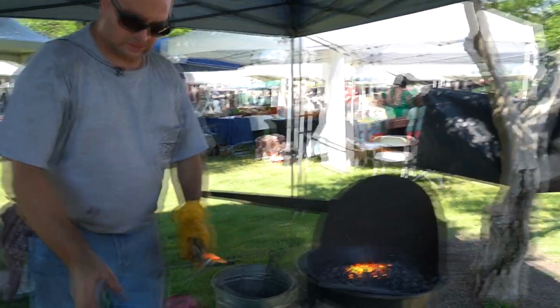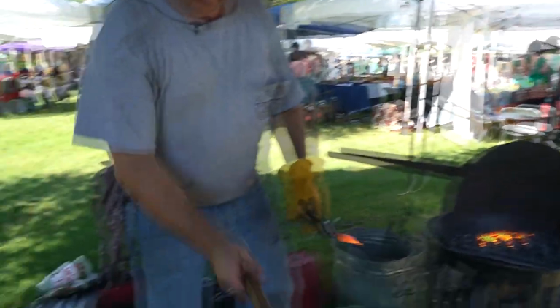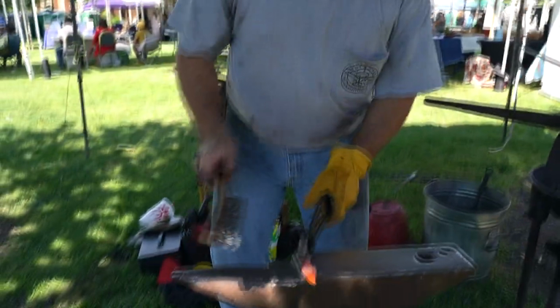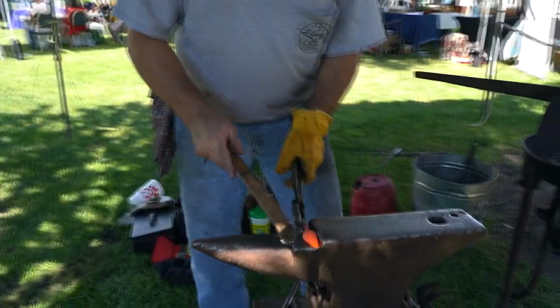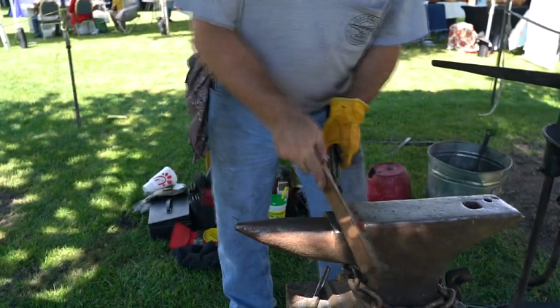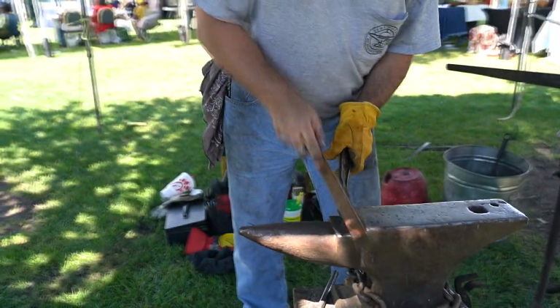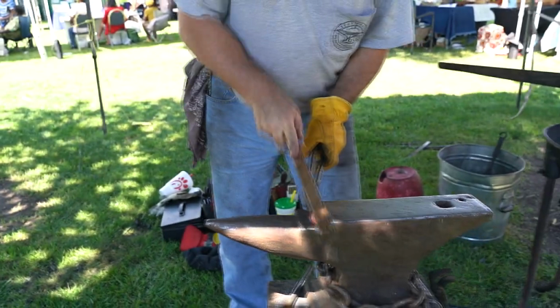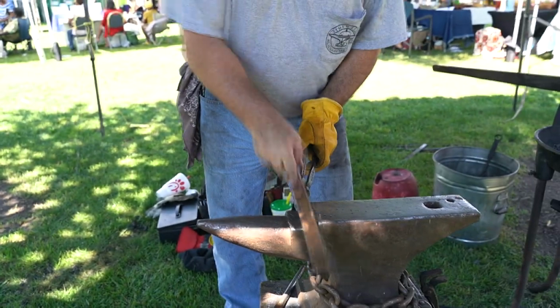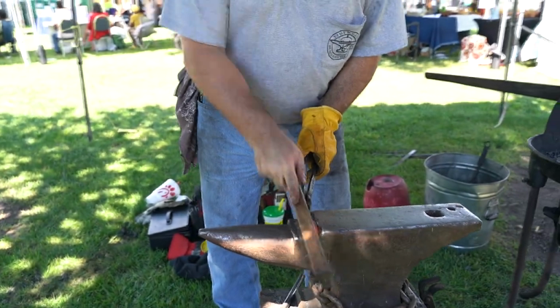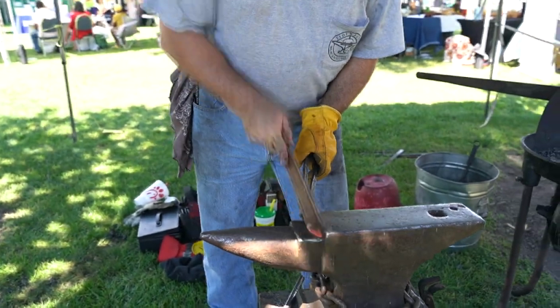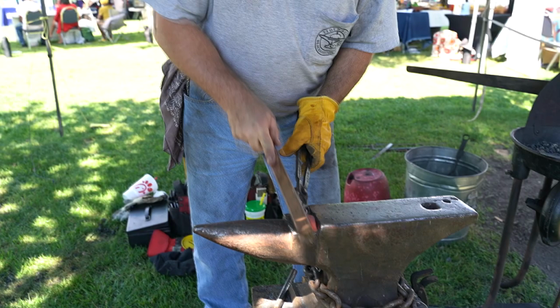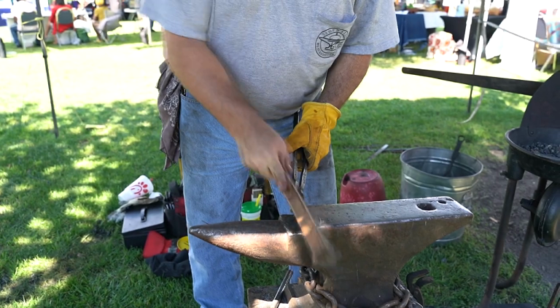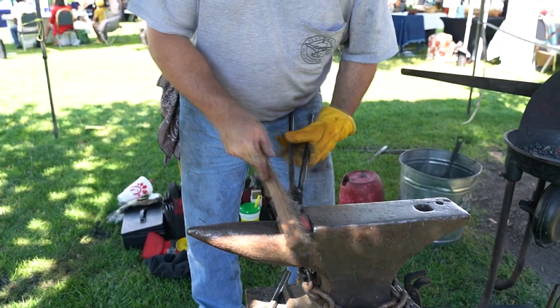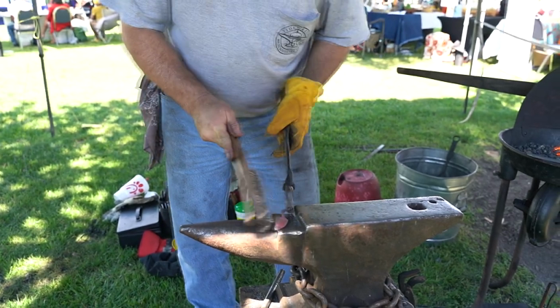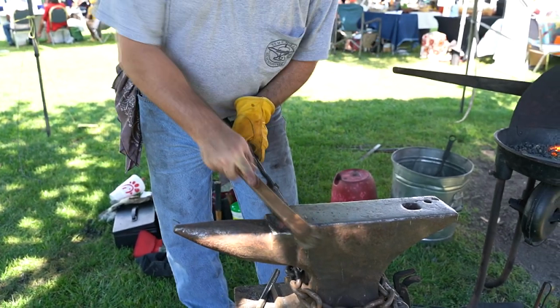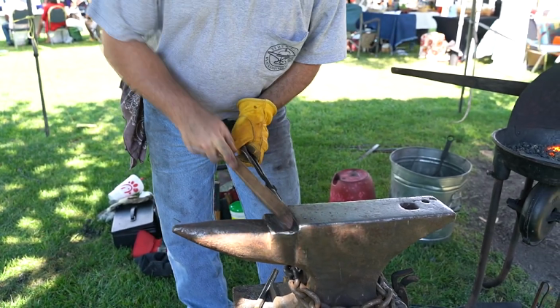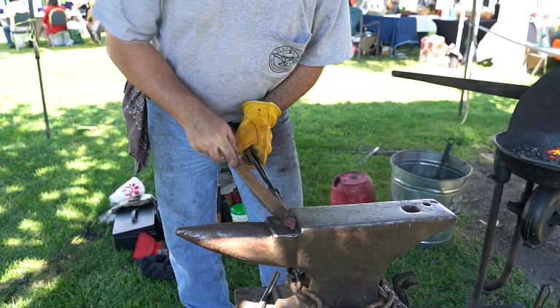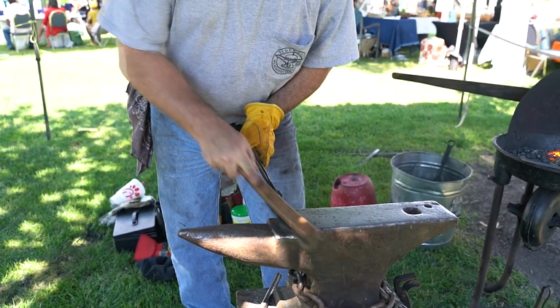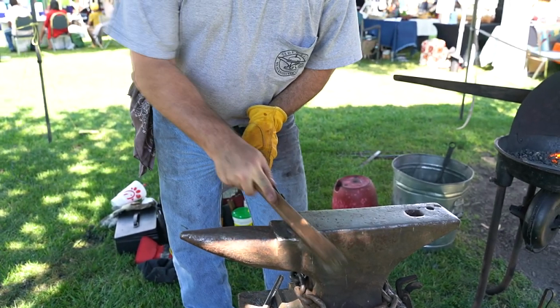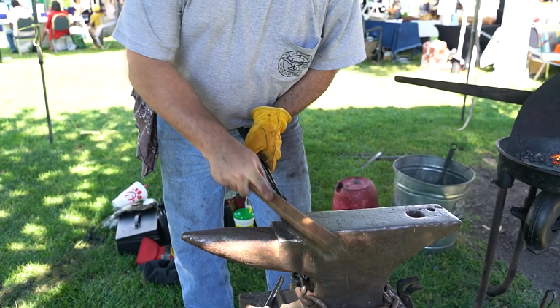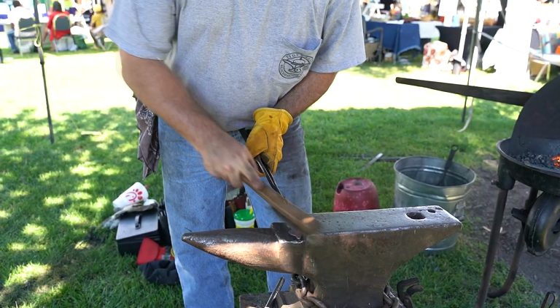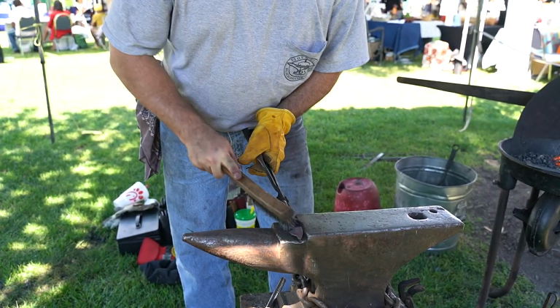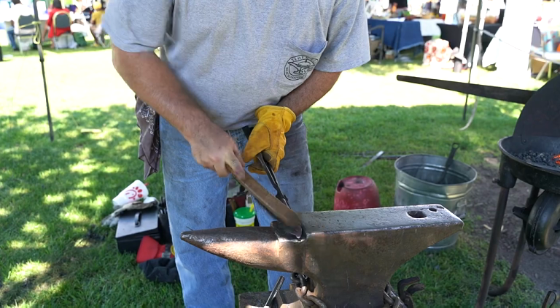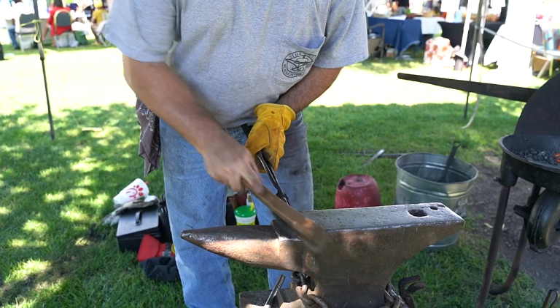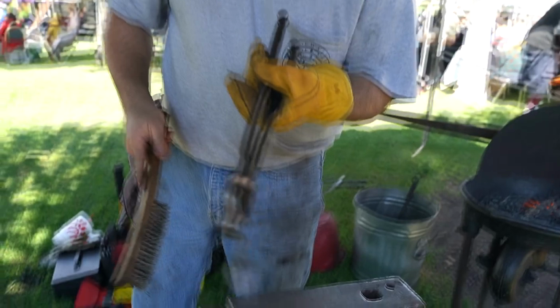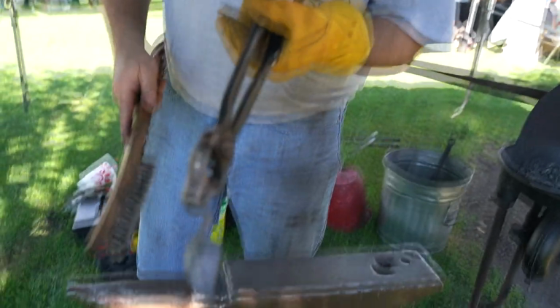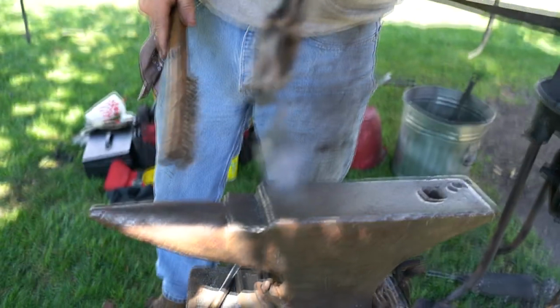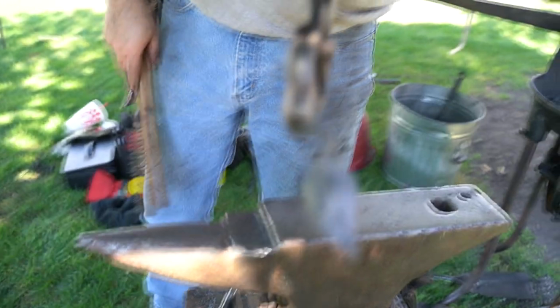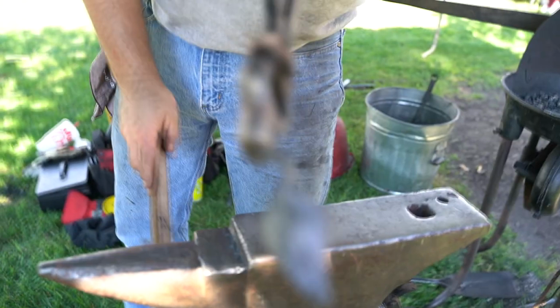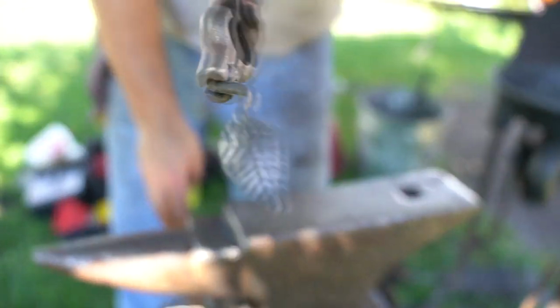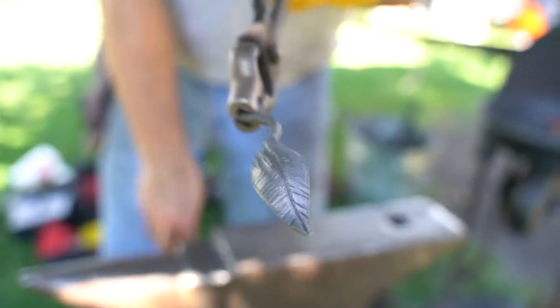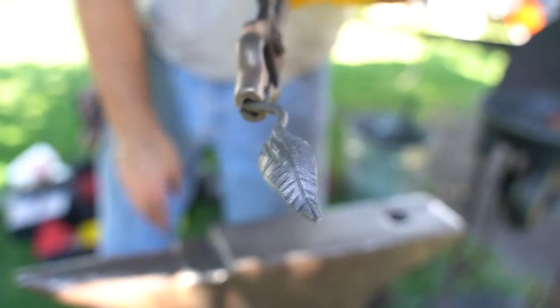Now that it's hot, I put it on the anvil and use a wire brush to clean it up — cleaning all the scale off of it — to make it a nice shinier color, a little bit smoother.